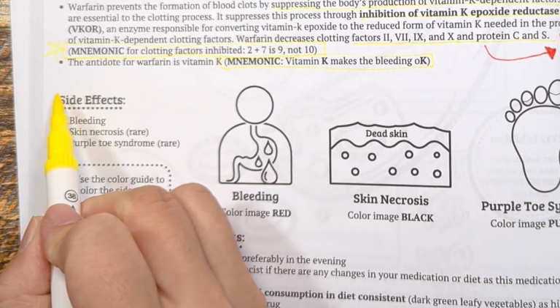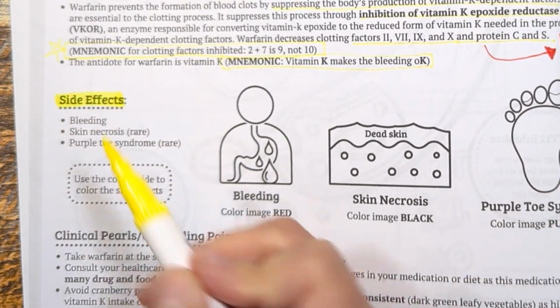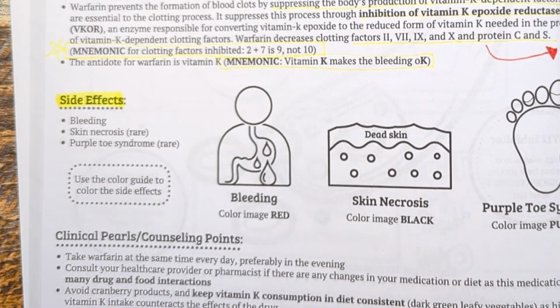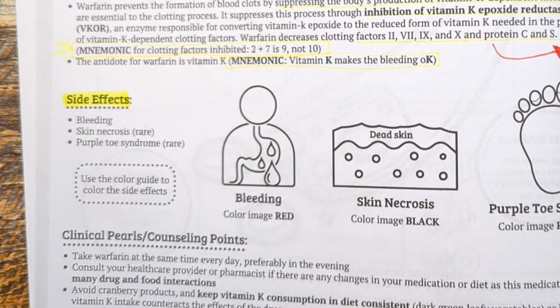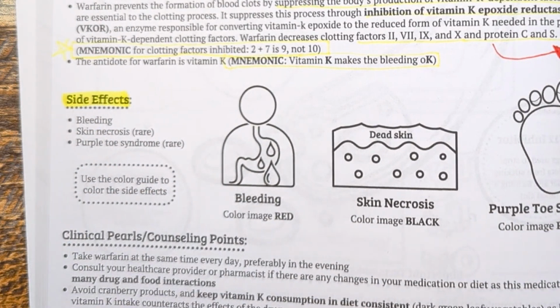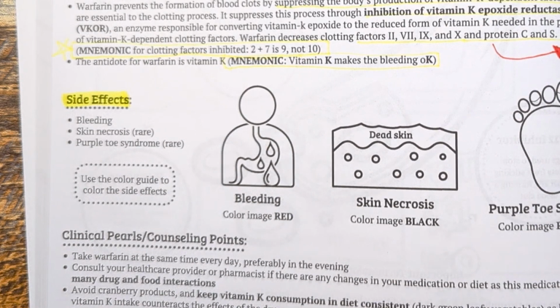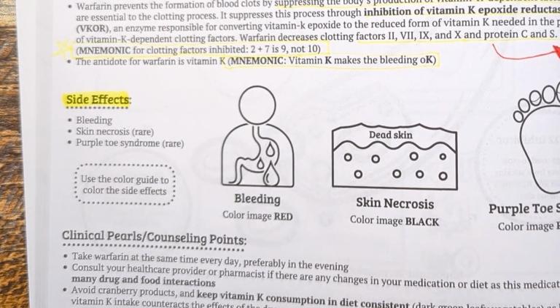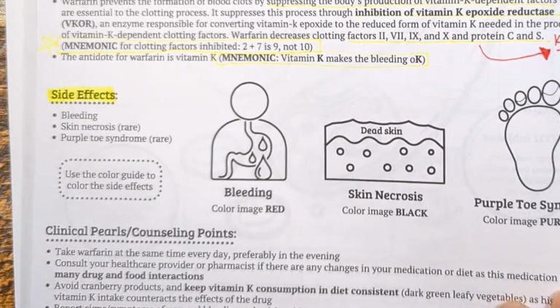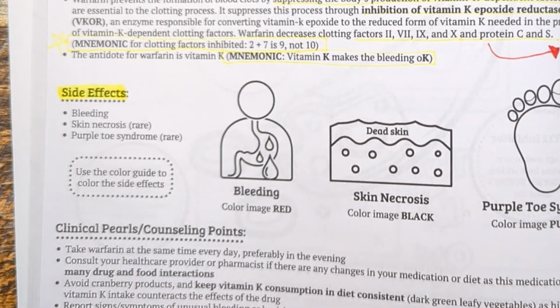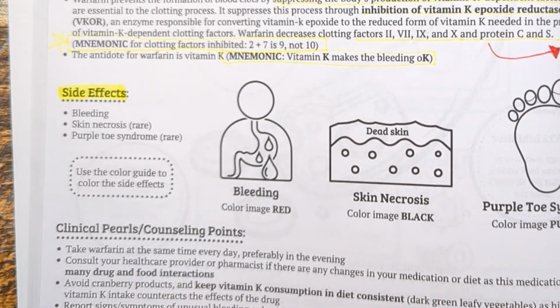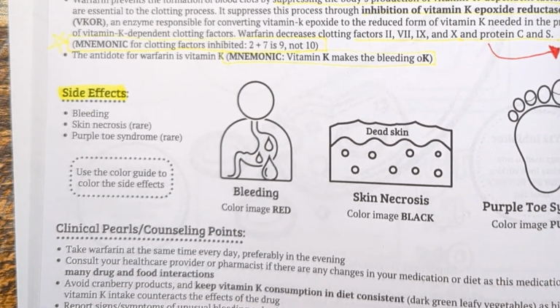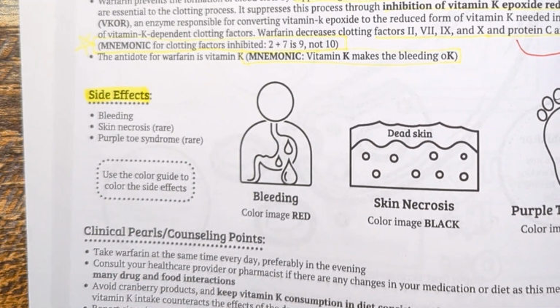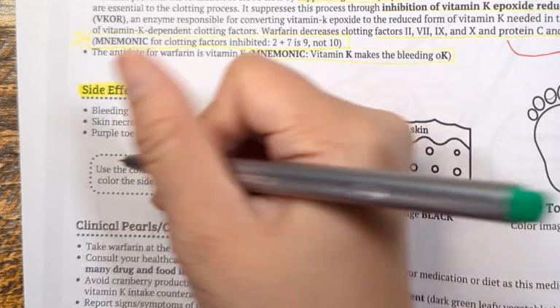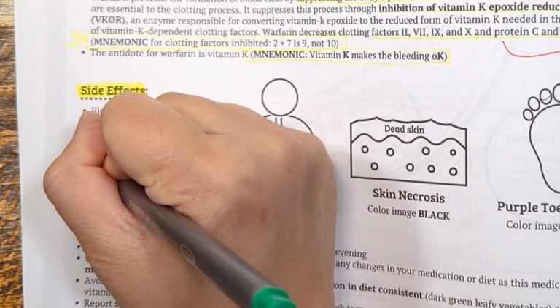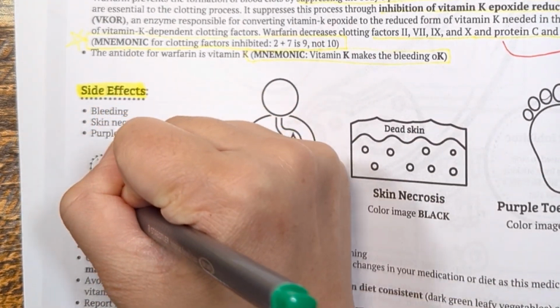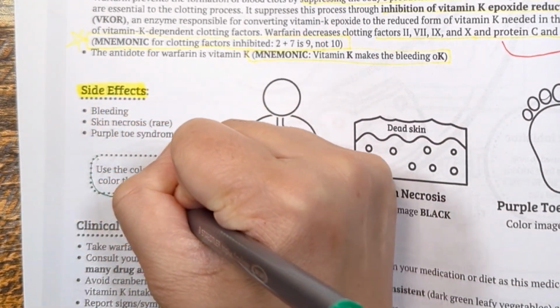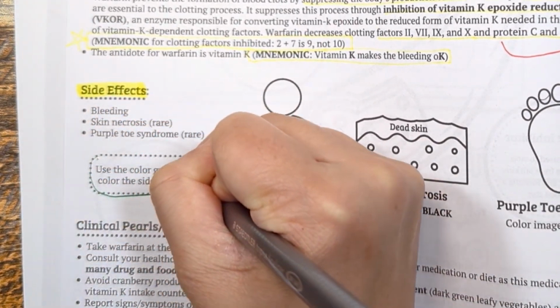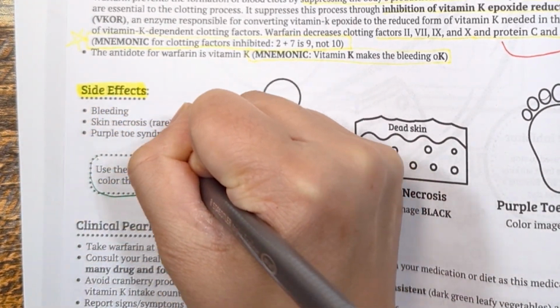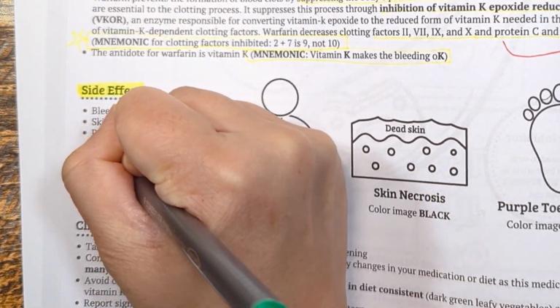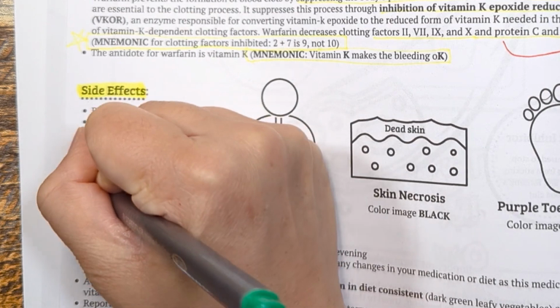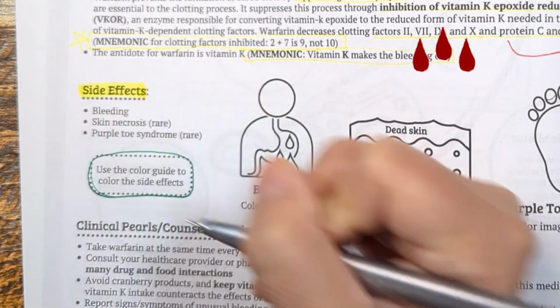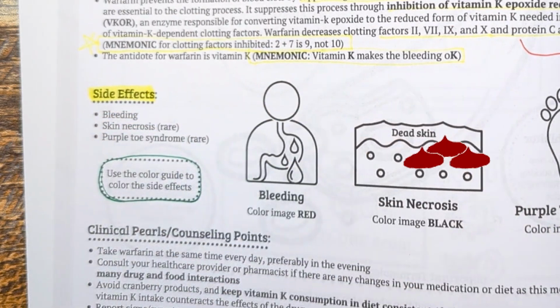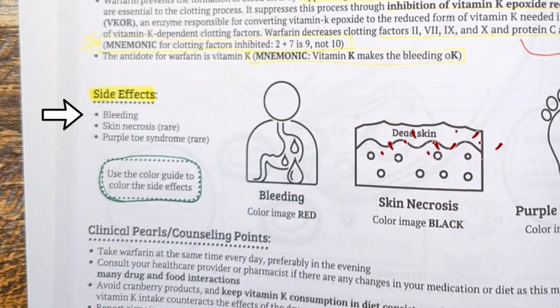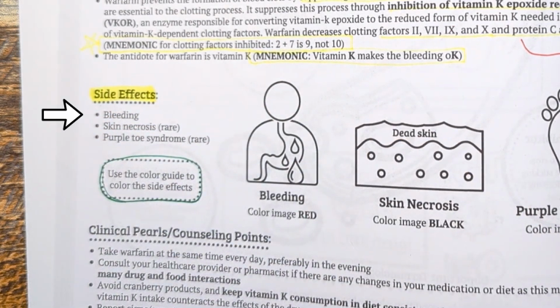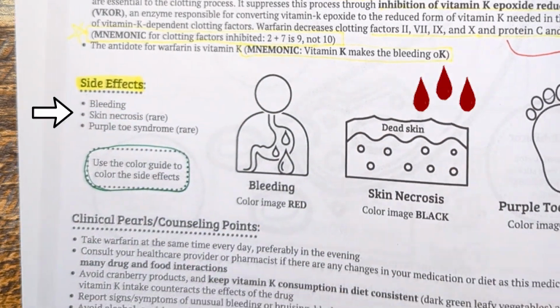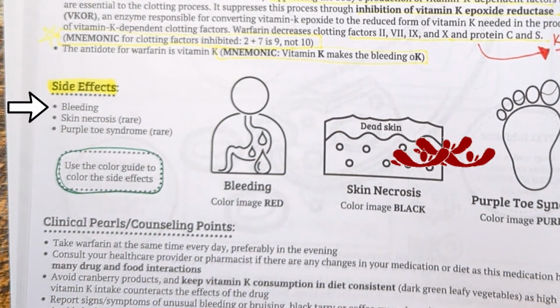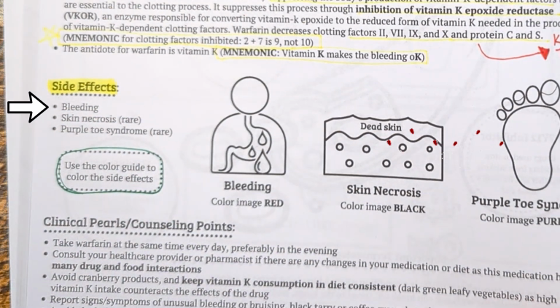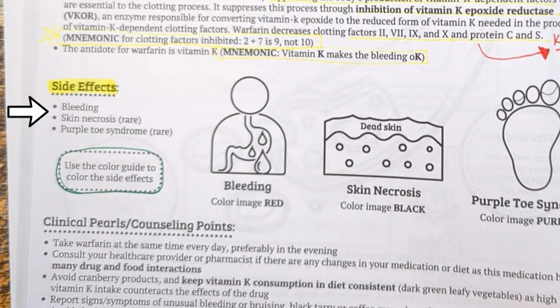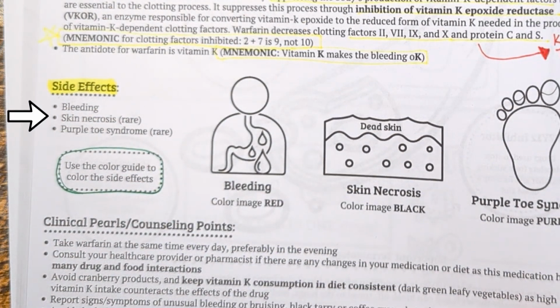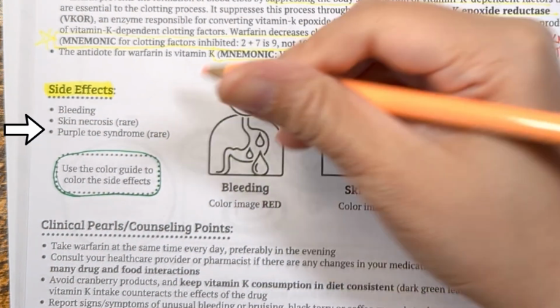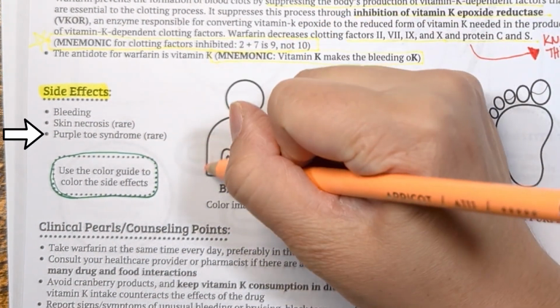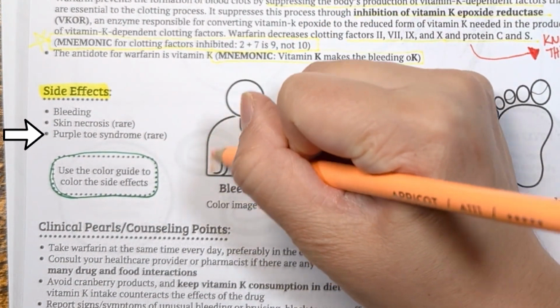Side effects to keep in mind: if warfarin is taken correctly and drug levels are within range, there should not be any side effects. However, at high doses it can cause bleeding. Some rare side effects include skin necrosis and purple toe syndrome.